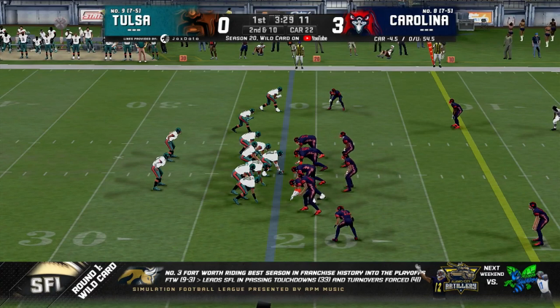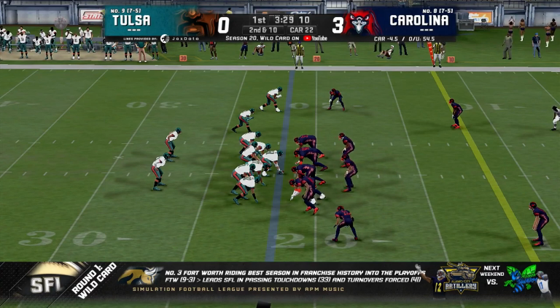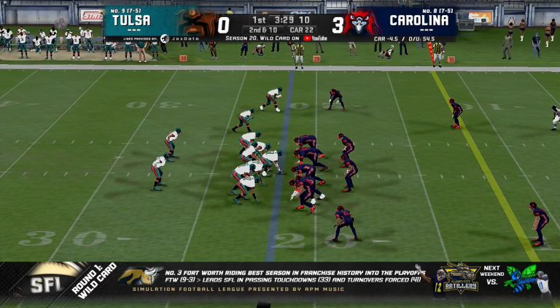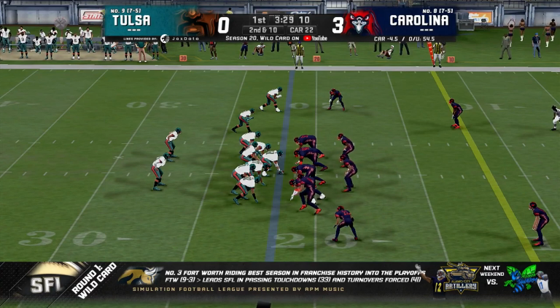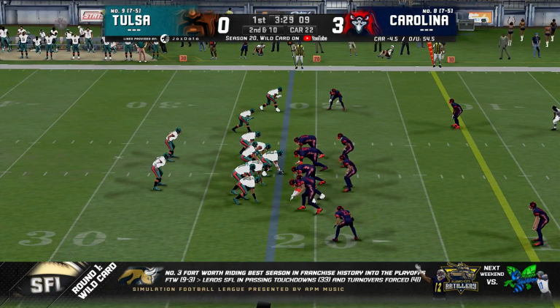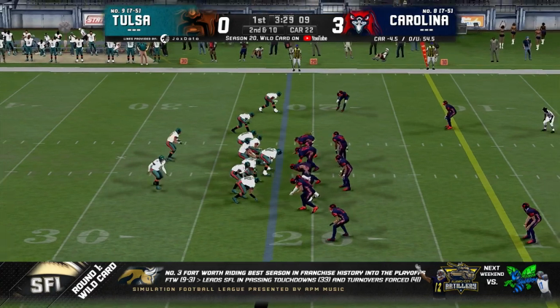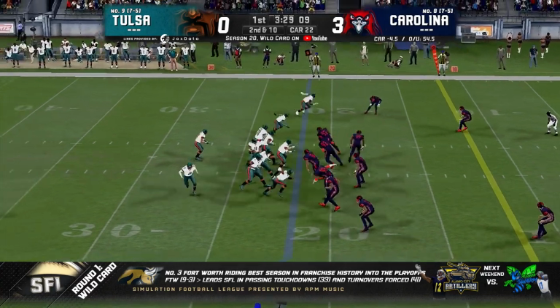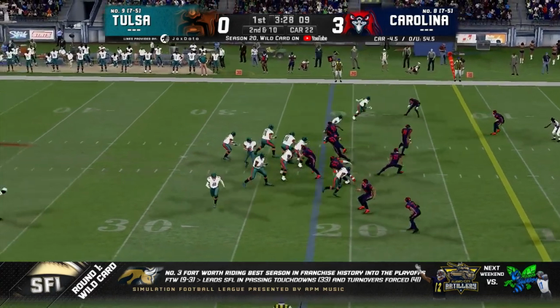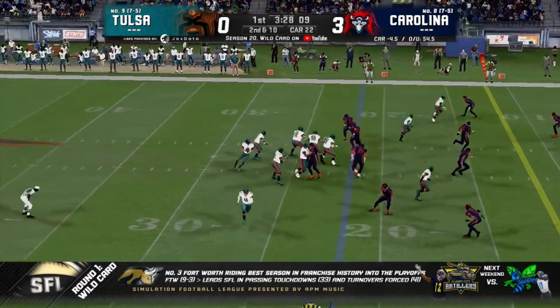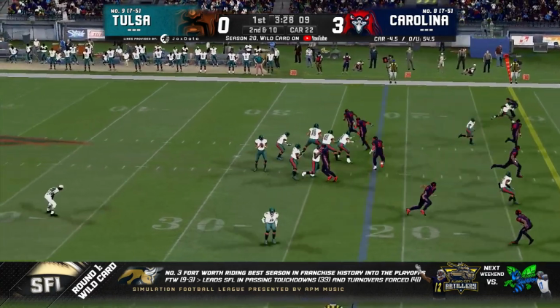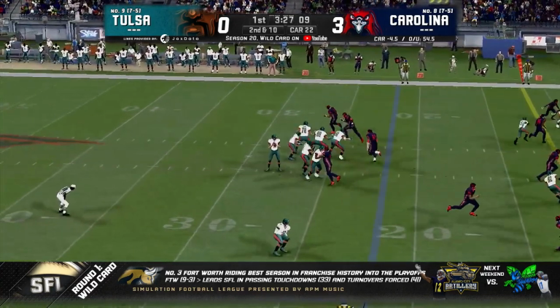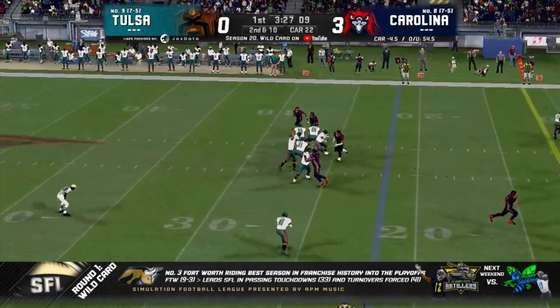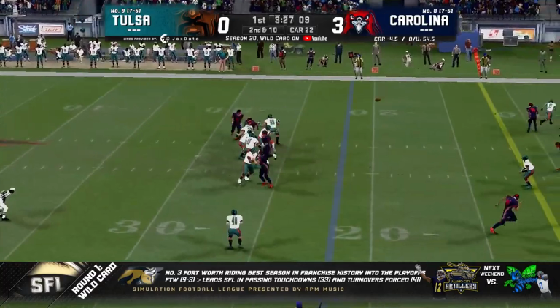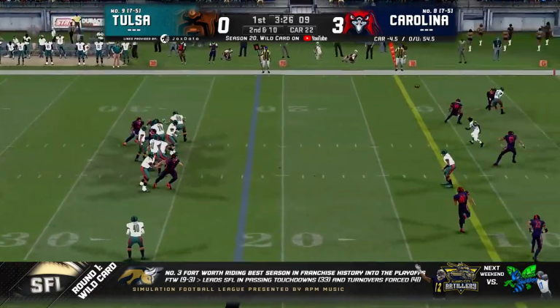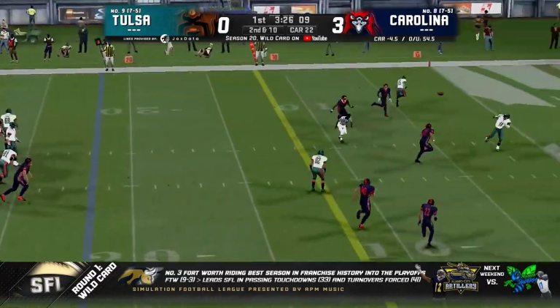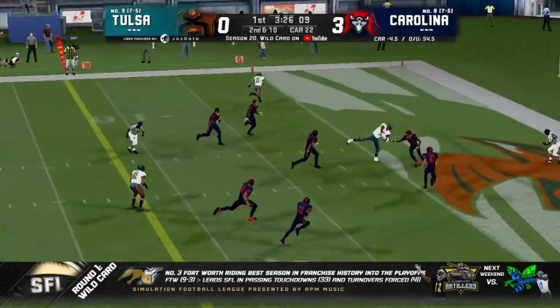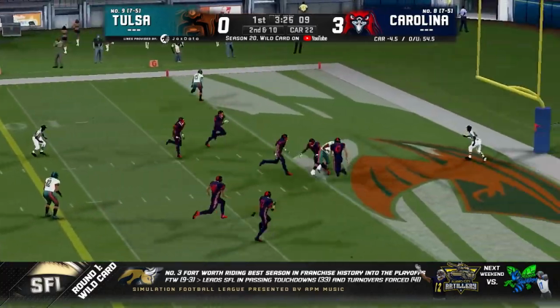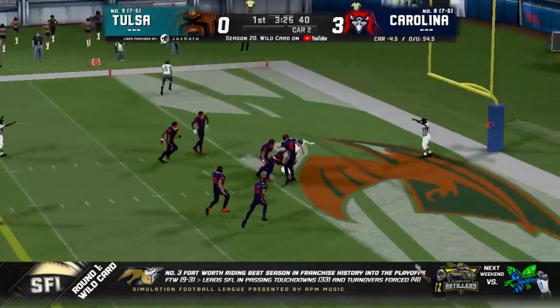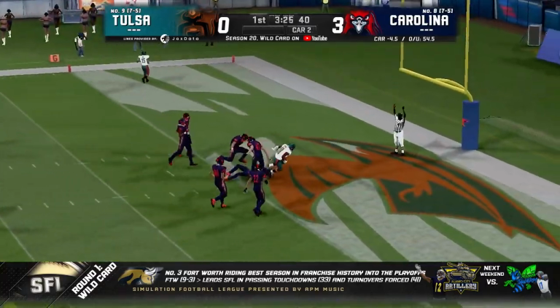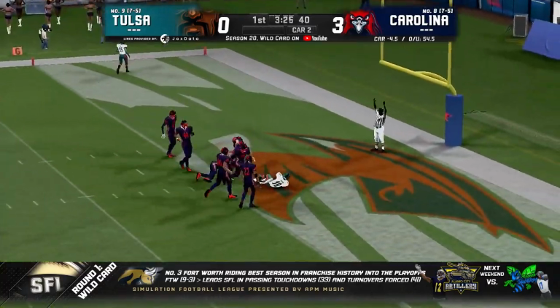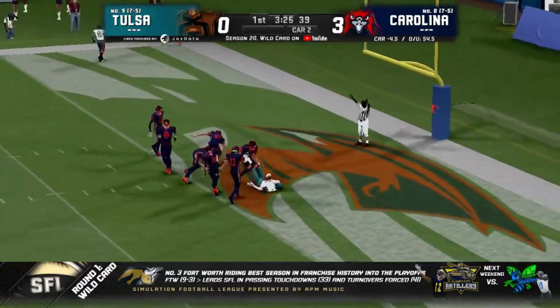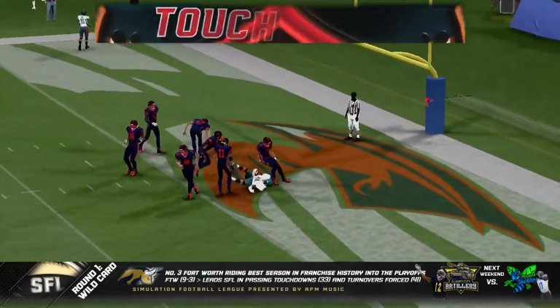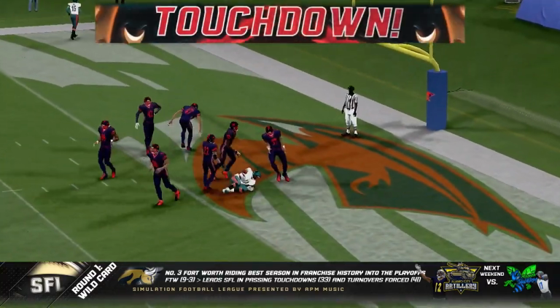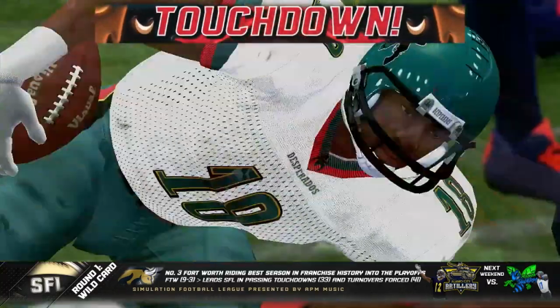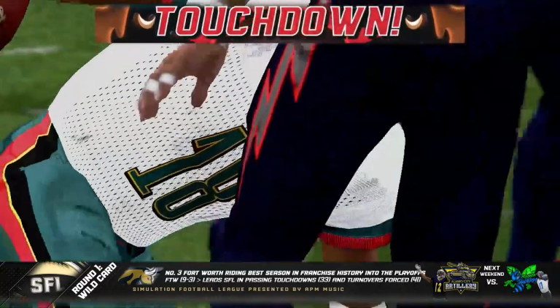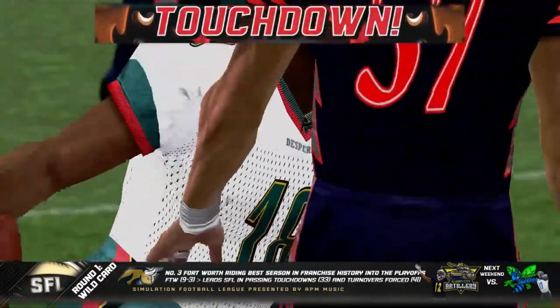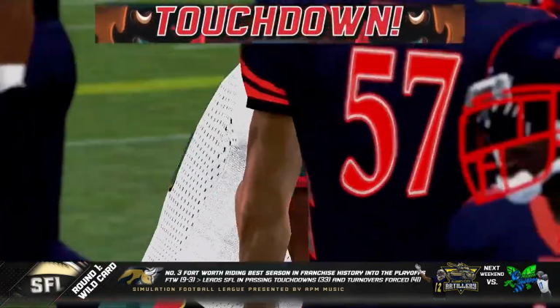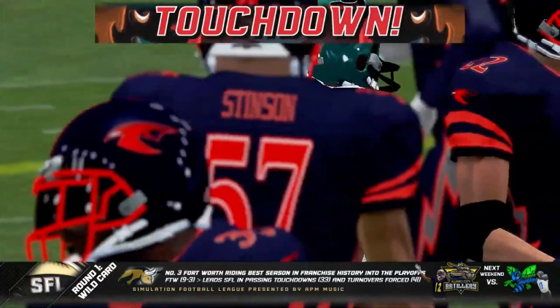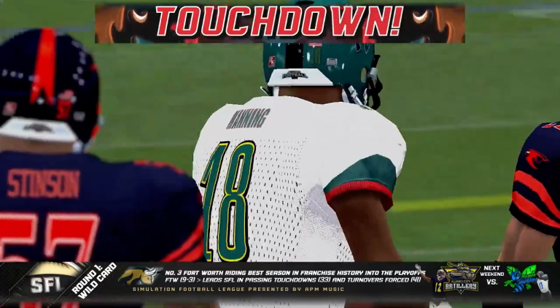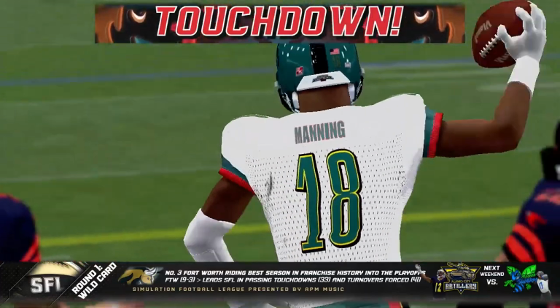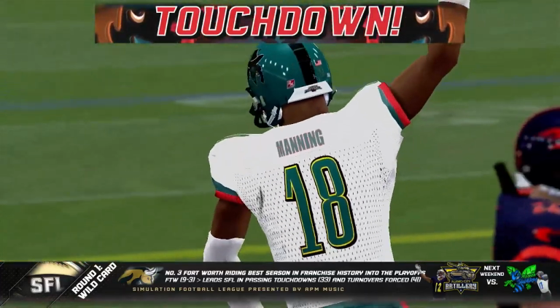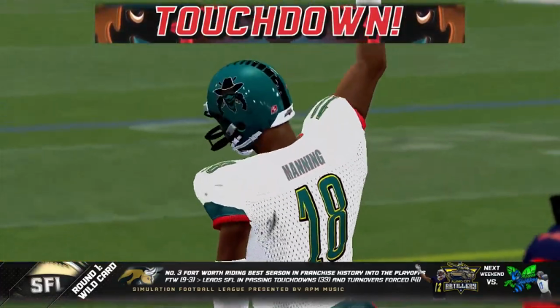Split back formation out of the single back. Looking over the middle again — that is caught, and Tulsa scores. That is Gabe Manning. Touchdown, Desperados.